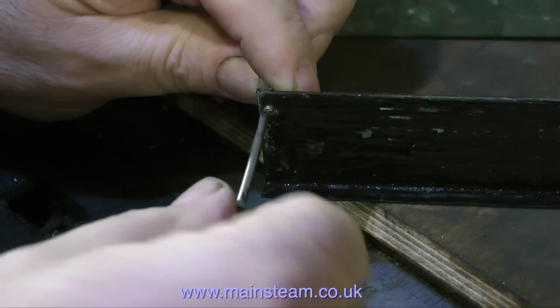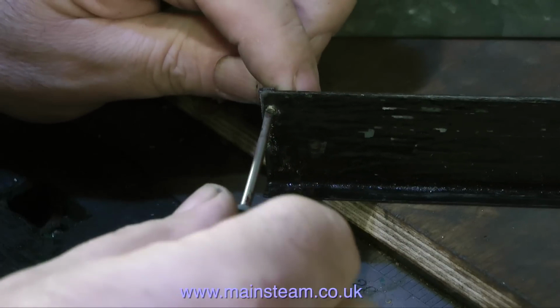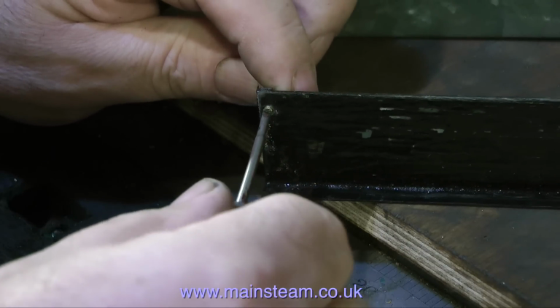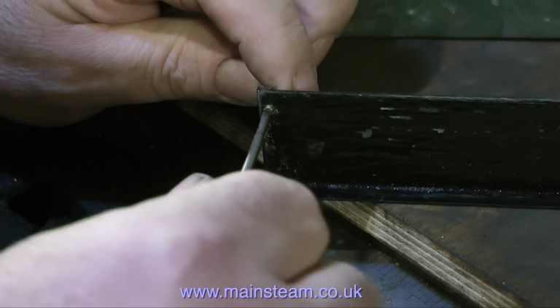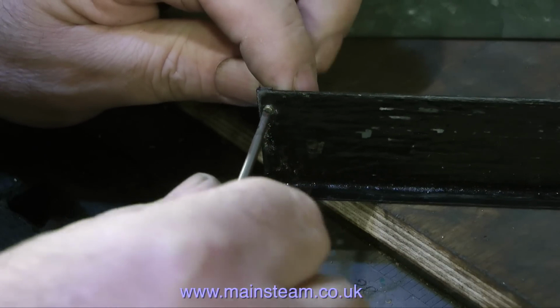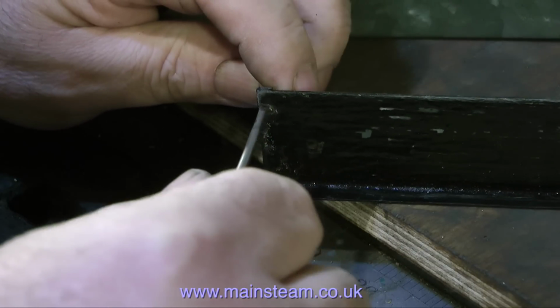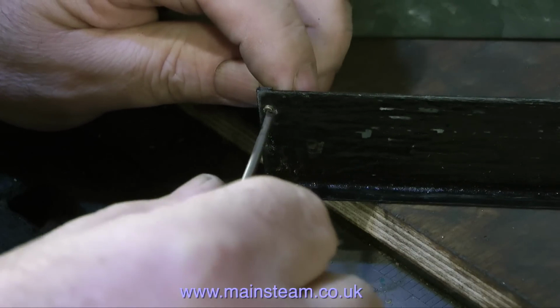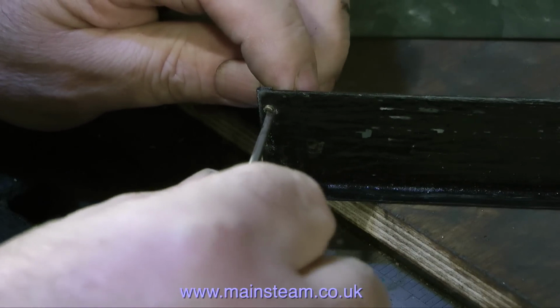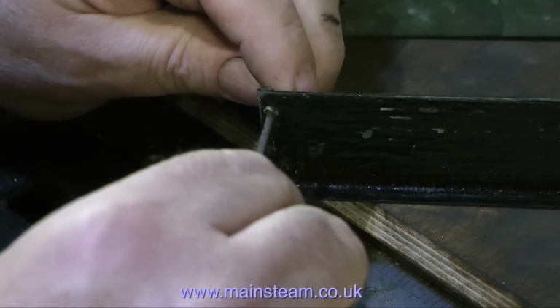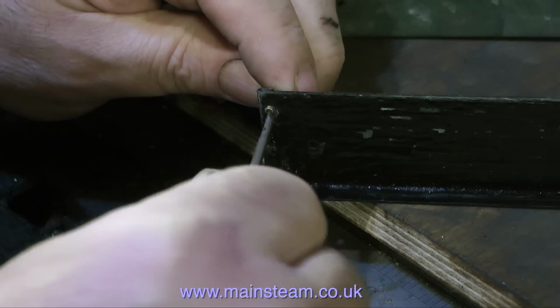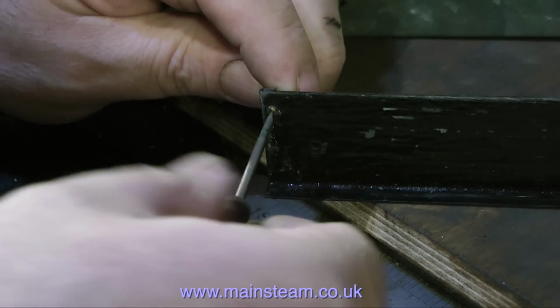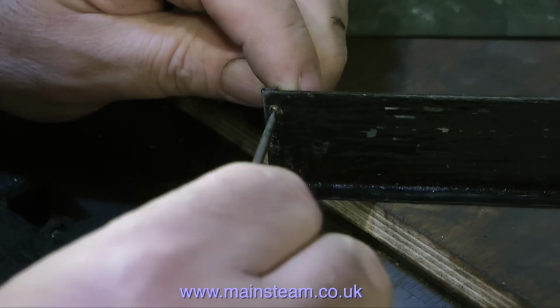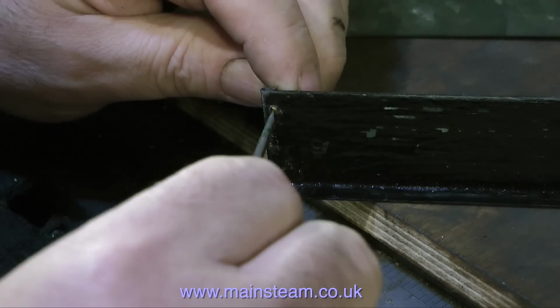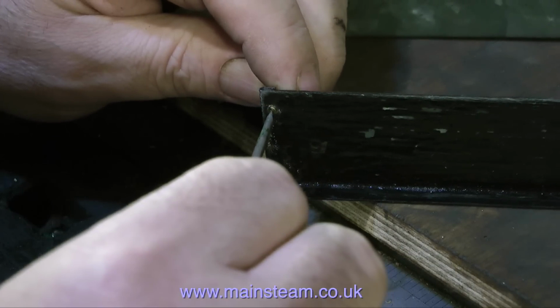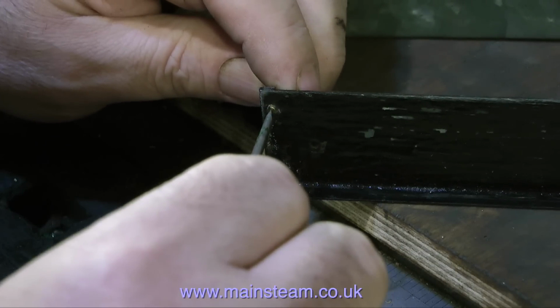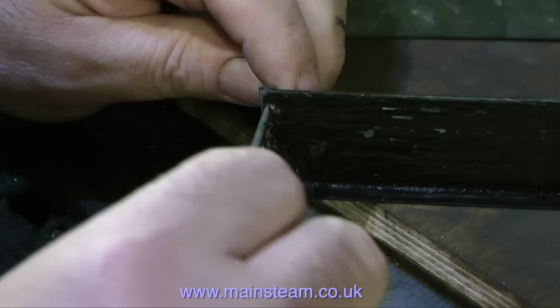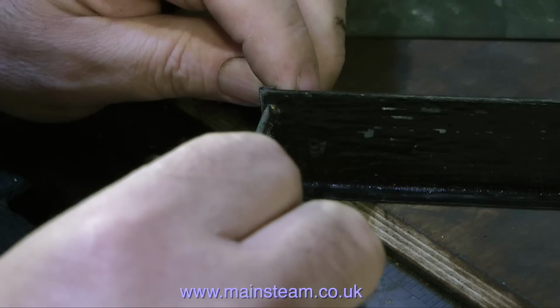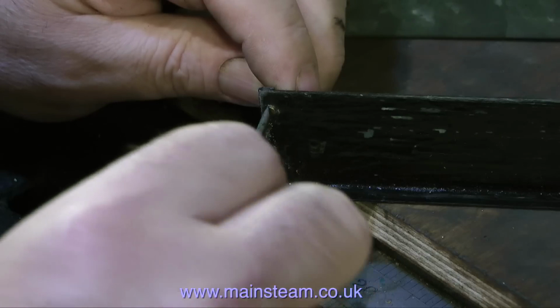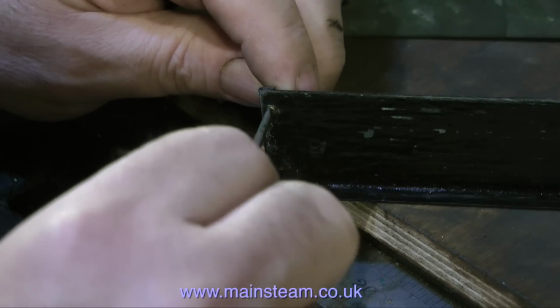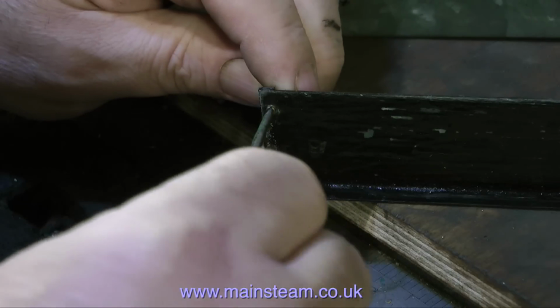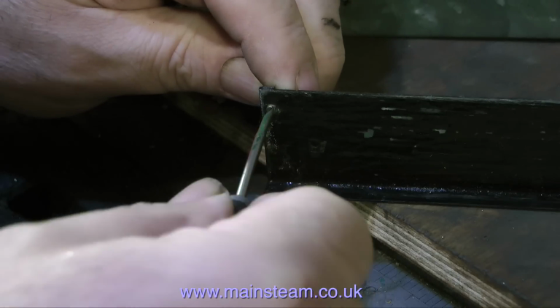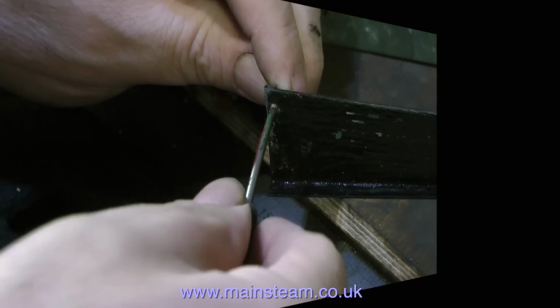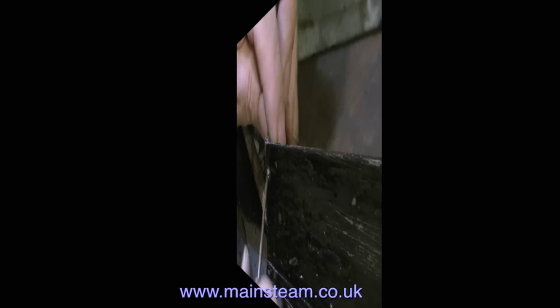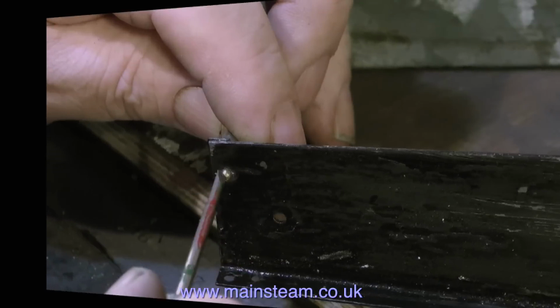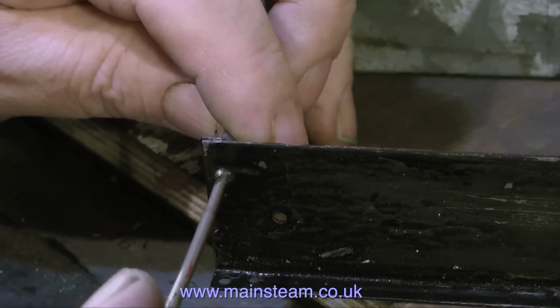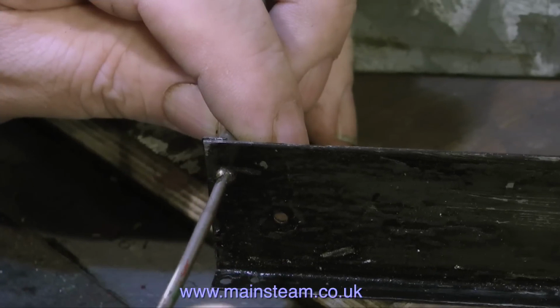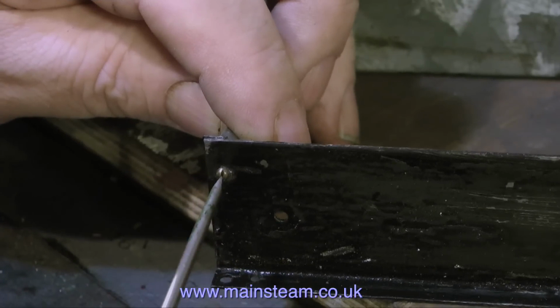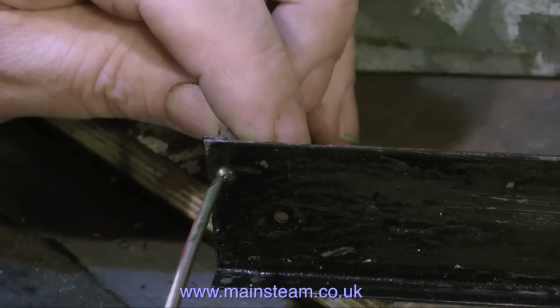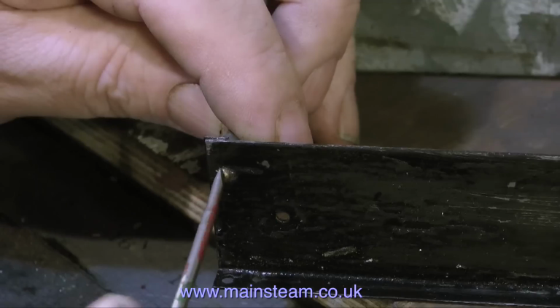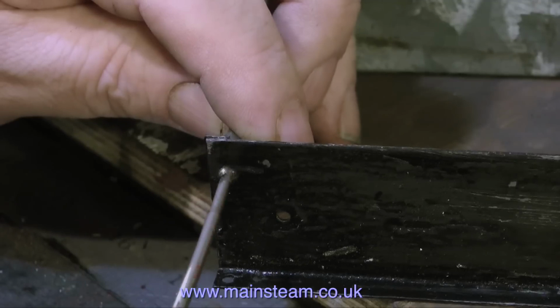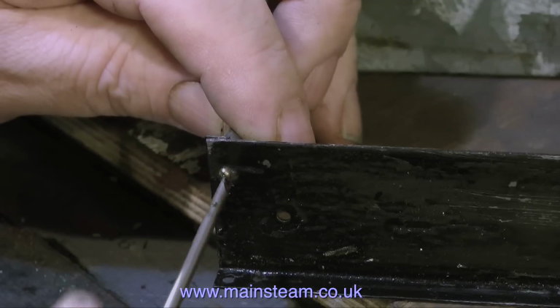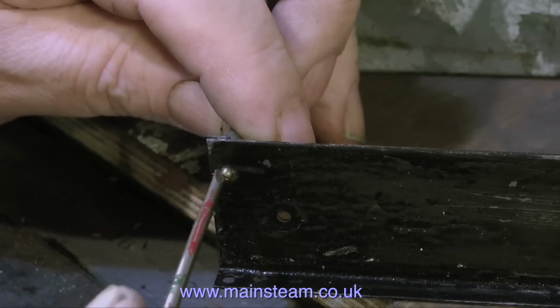So the whole thing now is very securely fastened together and it will not fall apart when the boat is in steam. Maybe a tad over the top, but it's going to go nowhere.